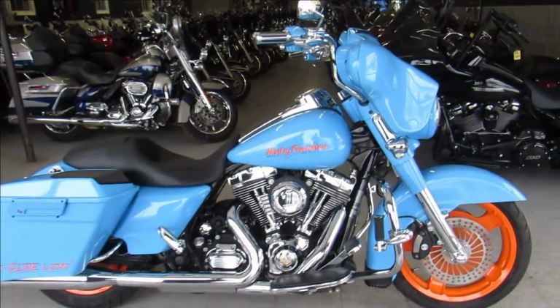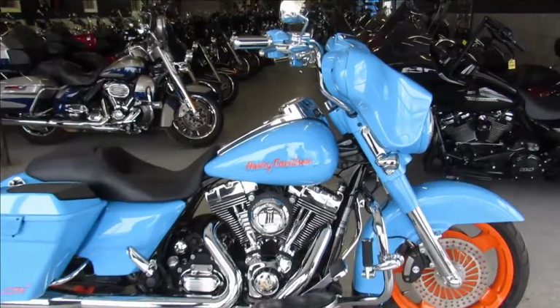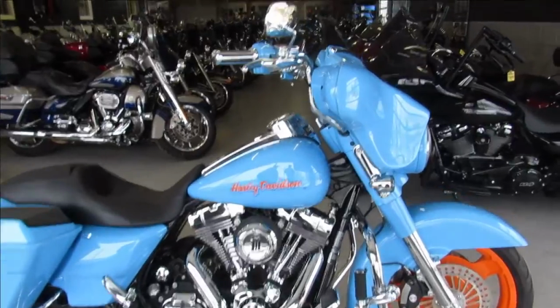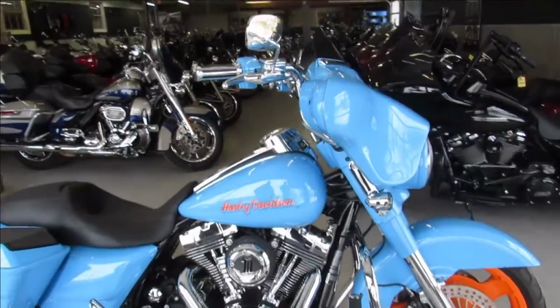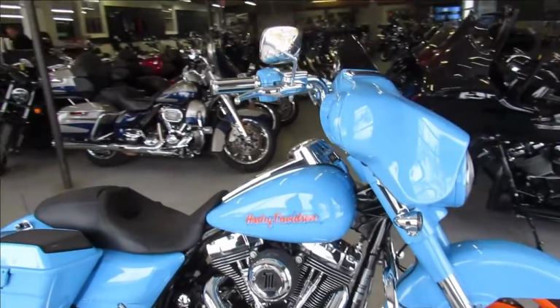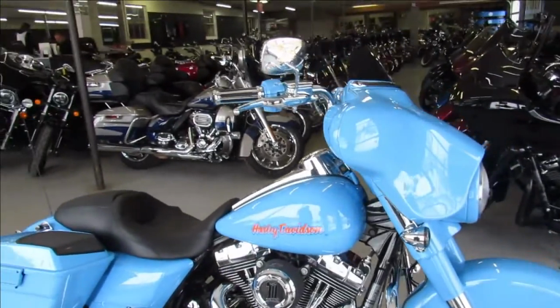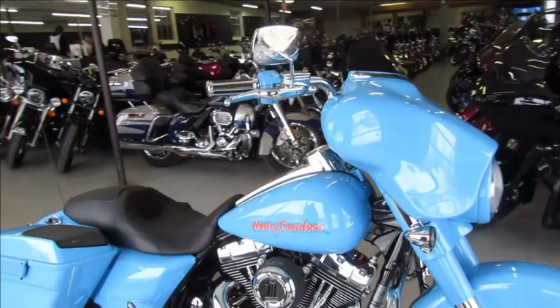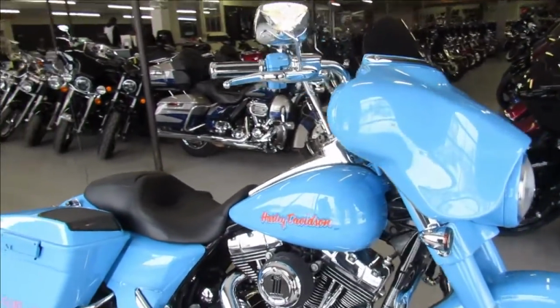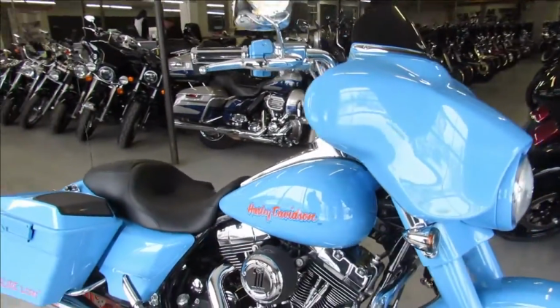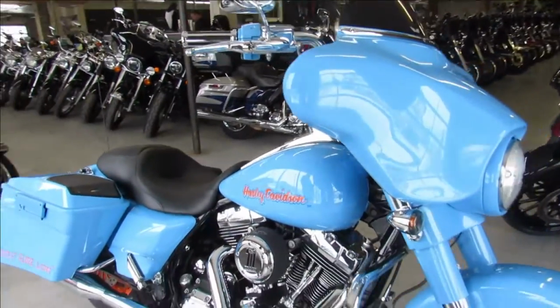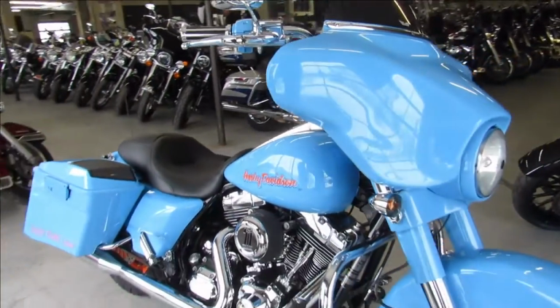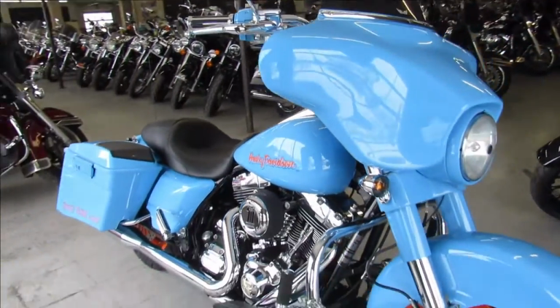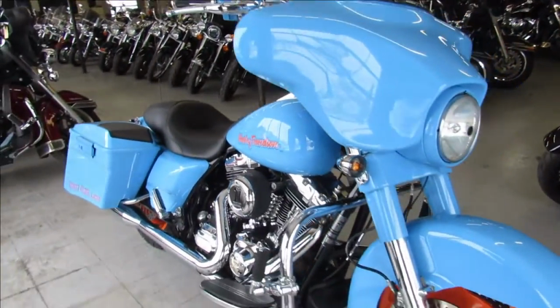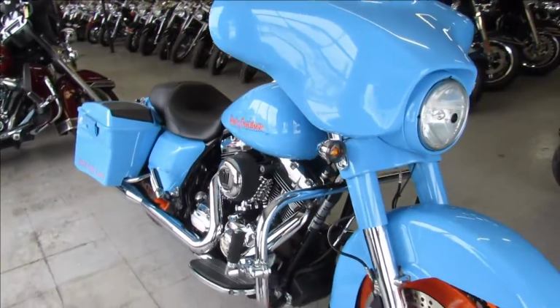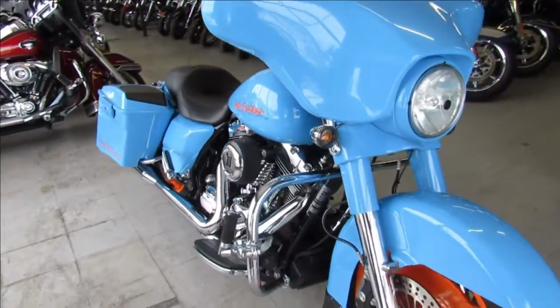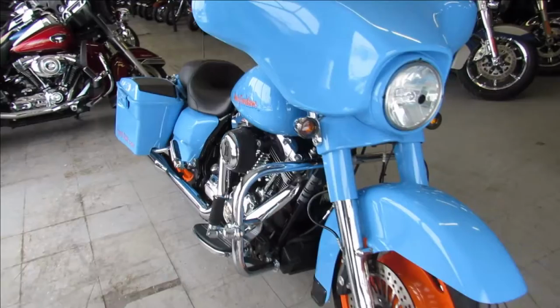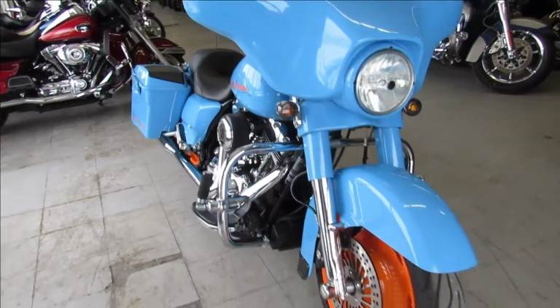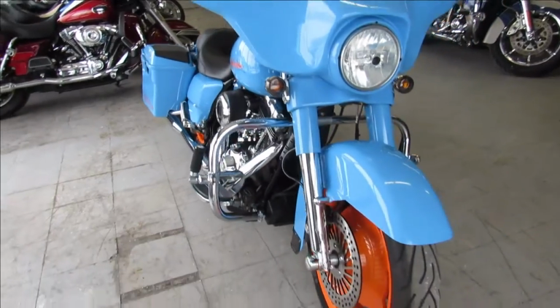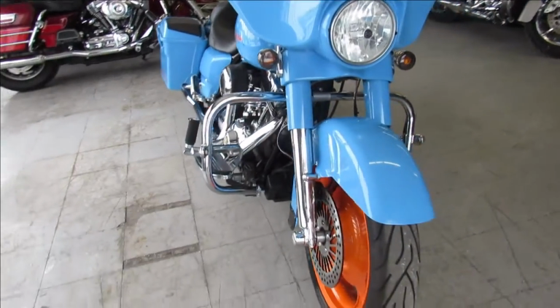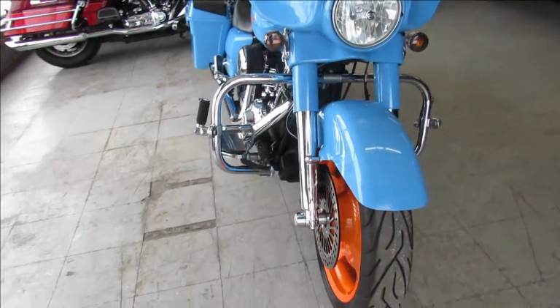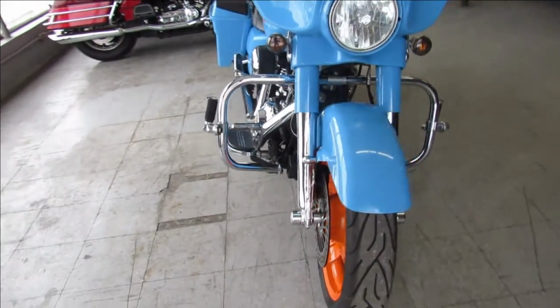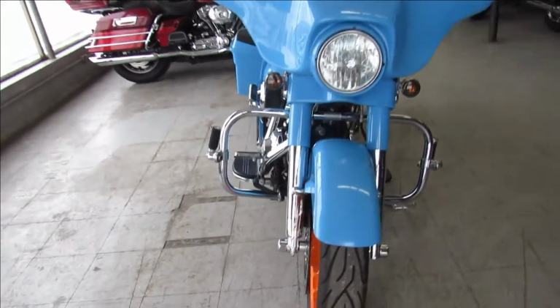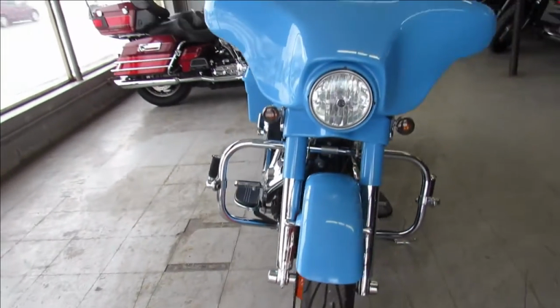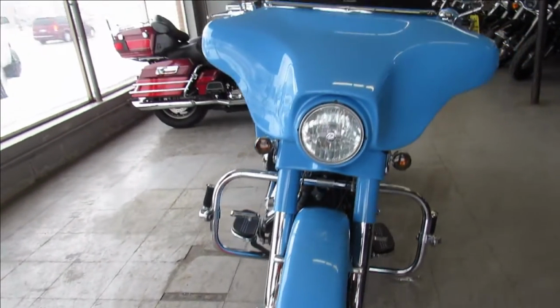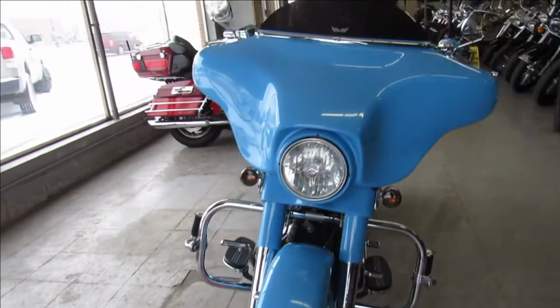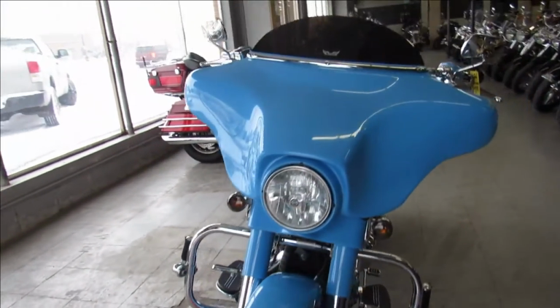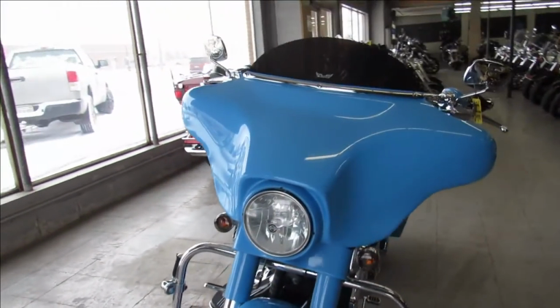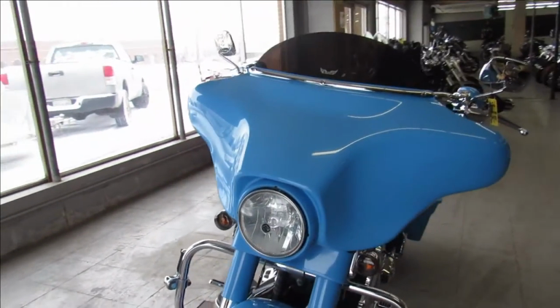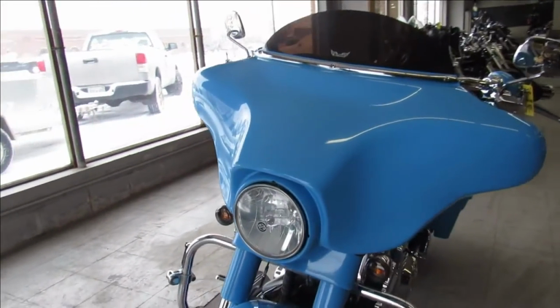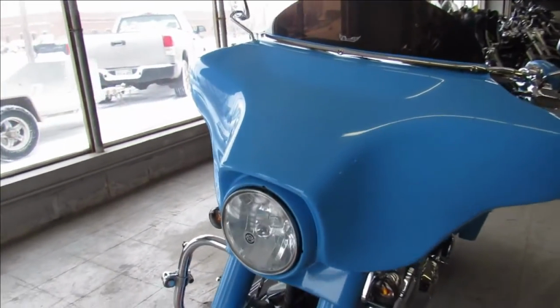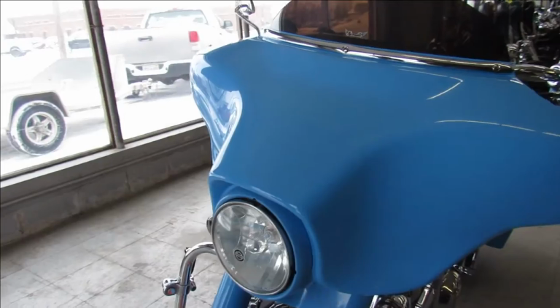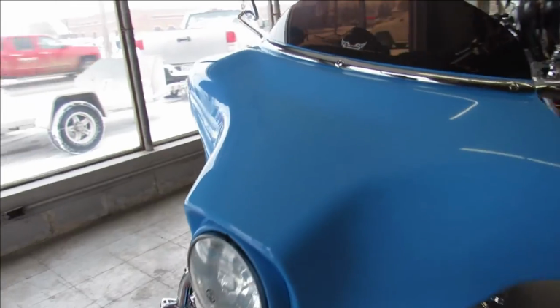Hey guys, ApprovalPowerSports.com here doing a video on a really cool looking Street Glide. This one is a 2011 Harley Street Glide custom bagger for sale. You can see from the crowd, it's done right.